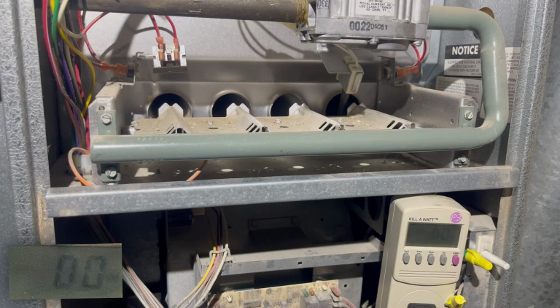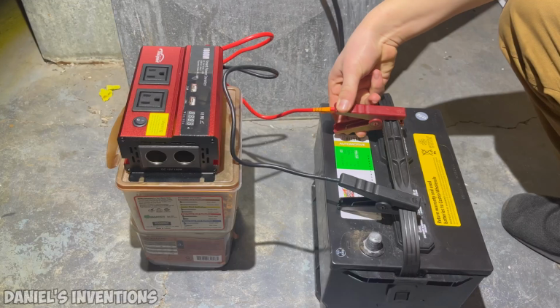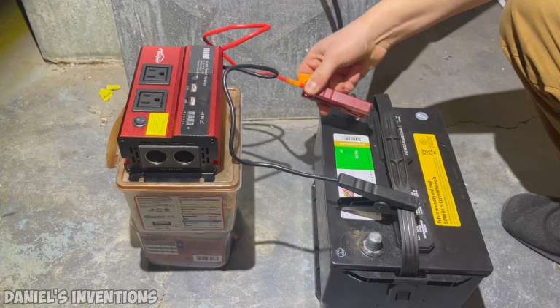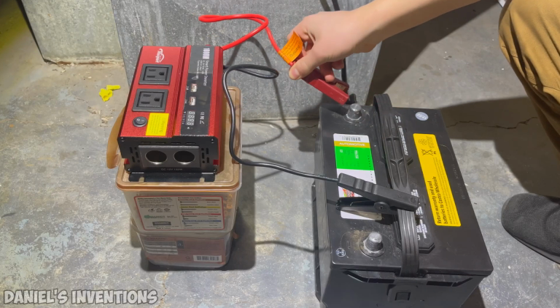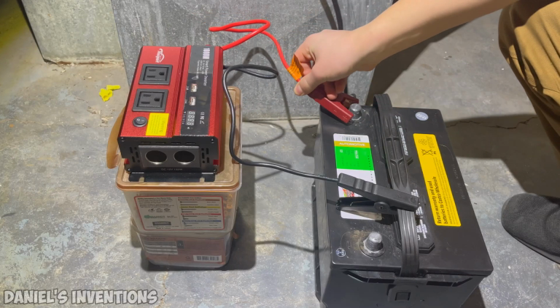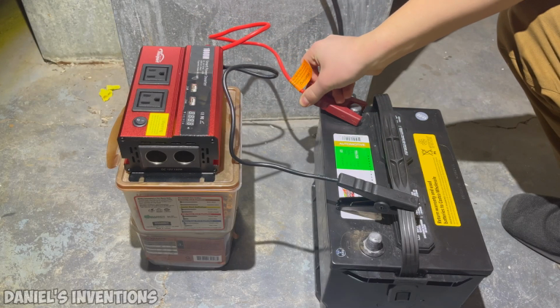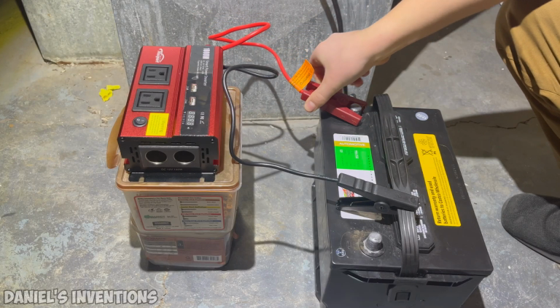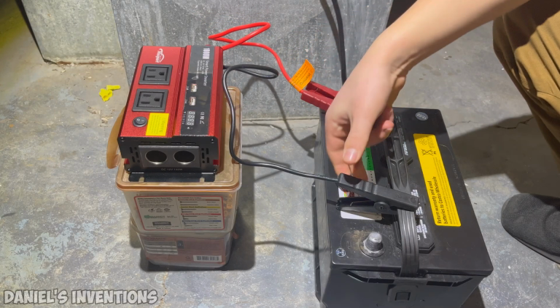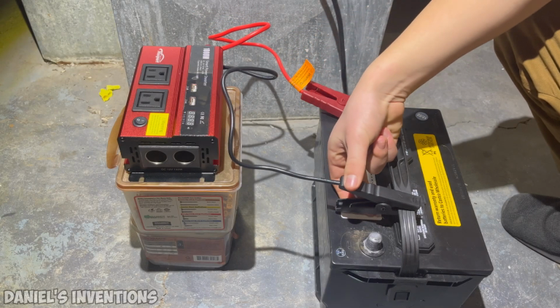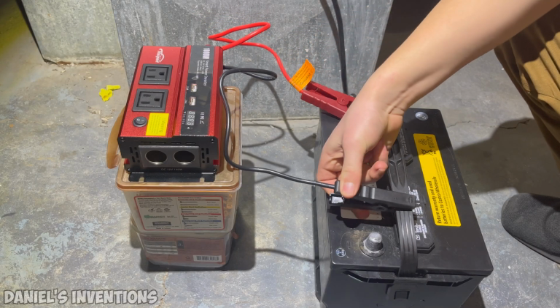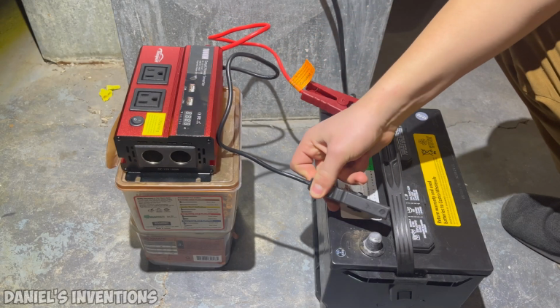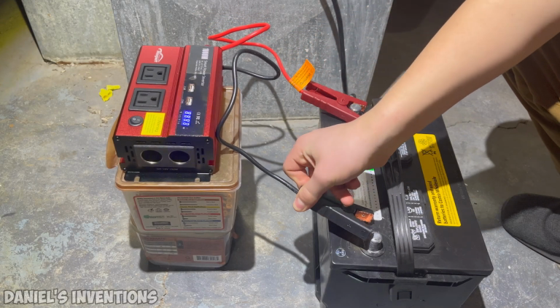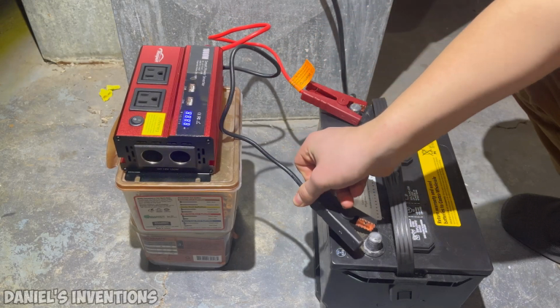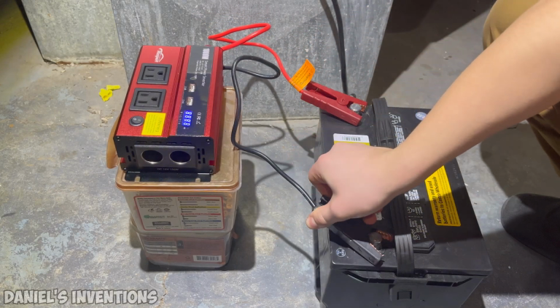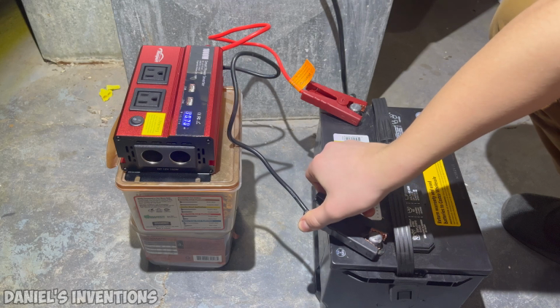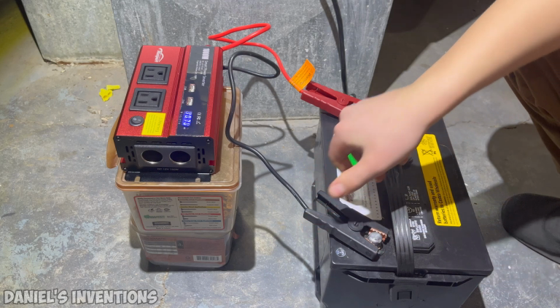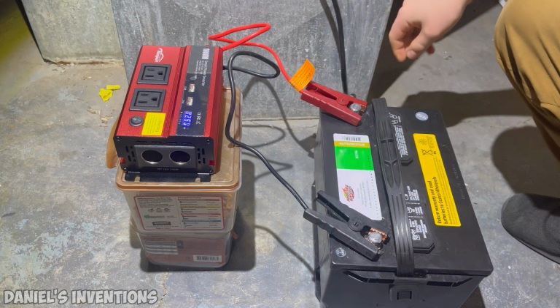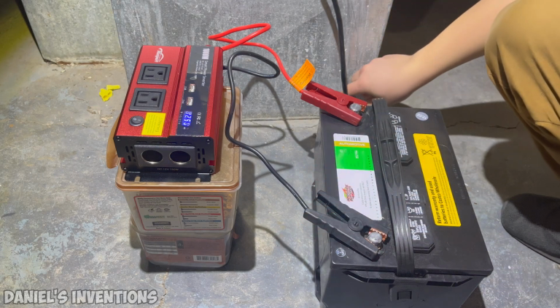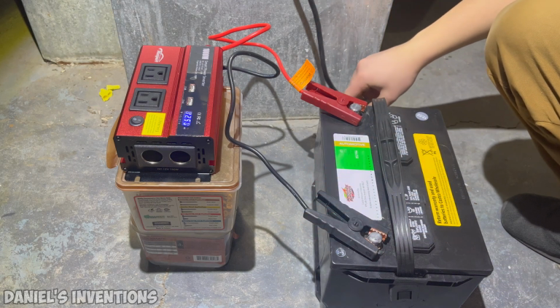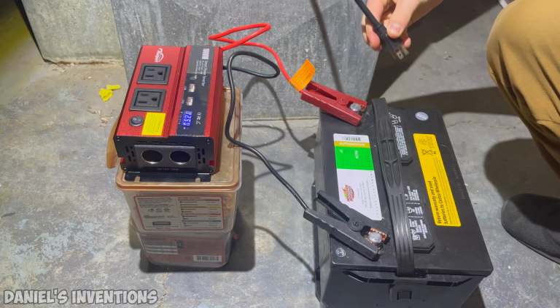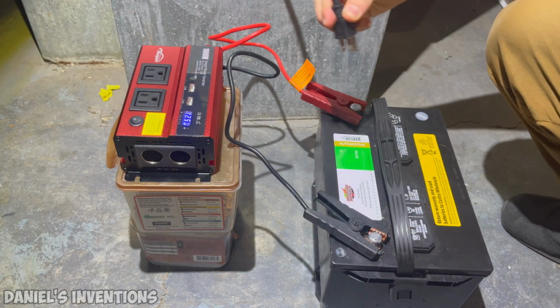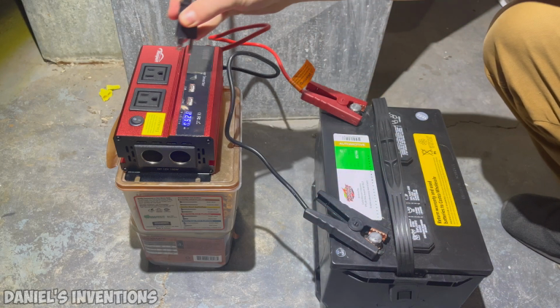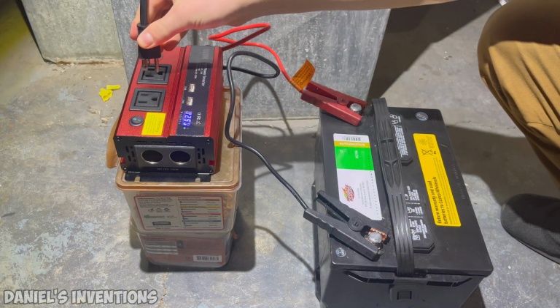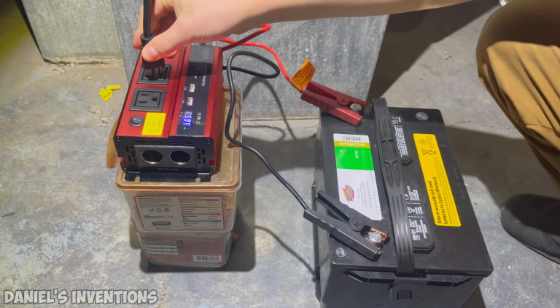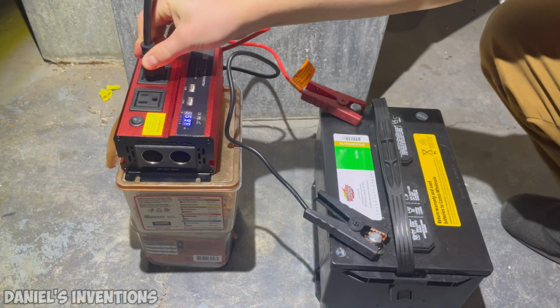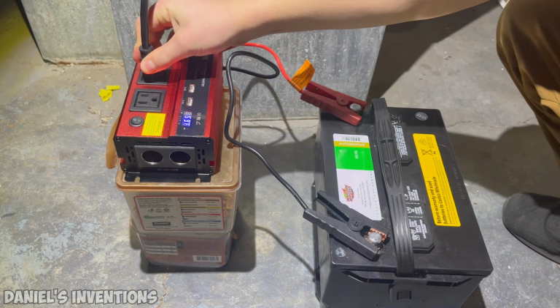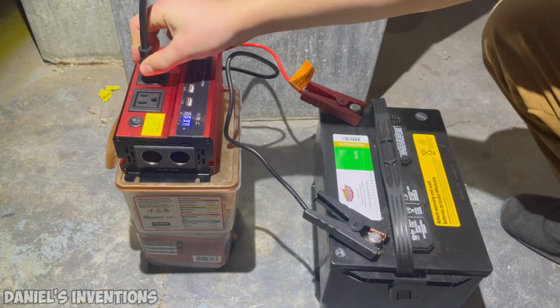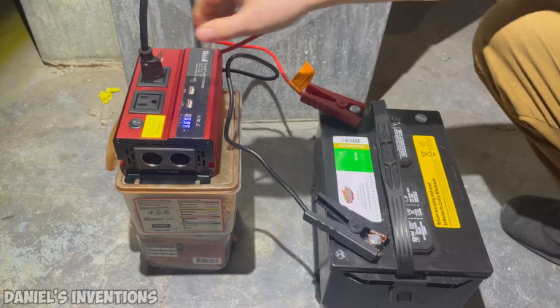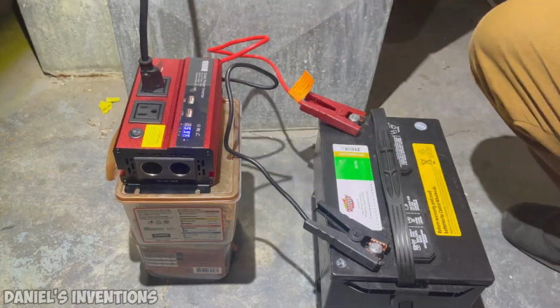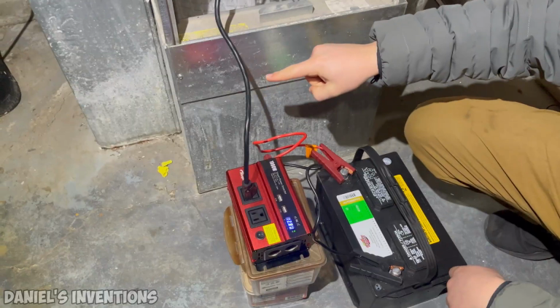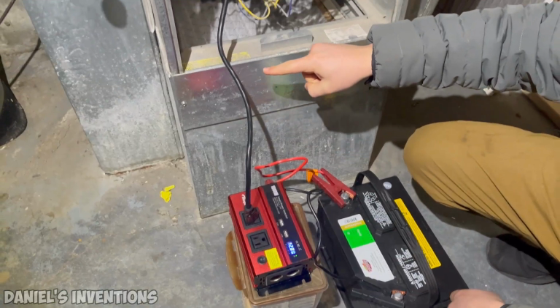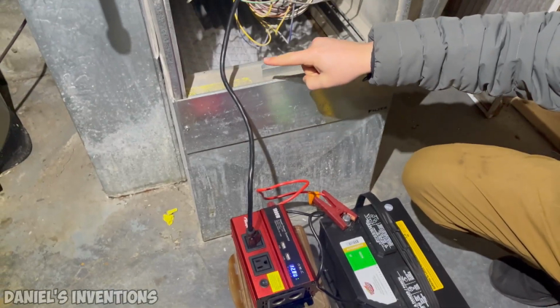I am connecting a 1000 watt inverter to a 12 volt standard car battery. The inverter will step up the voltage from 12 volts DC to 112 volts AC so that the furnace can be powered.